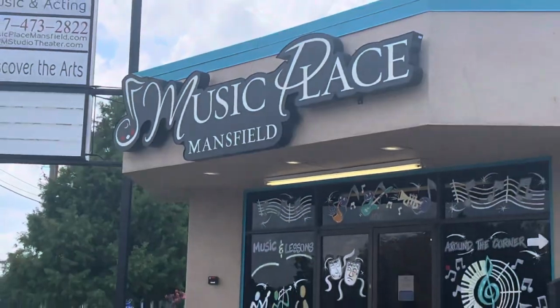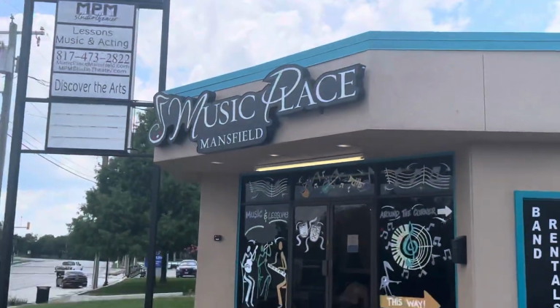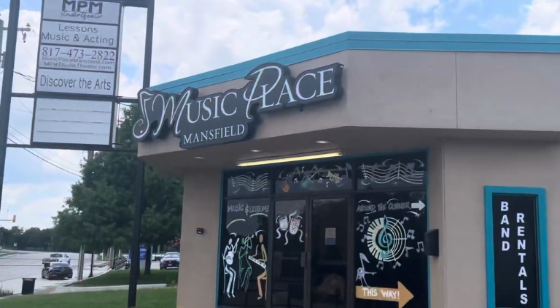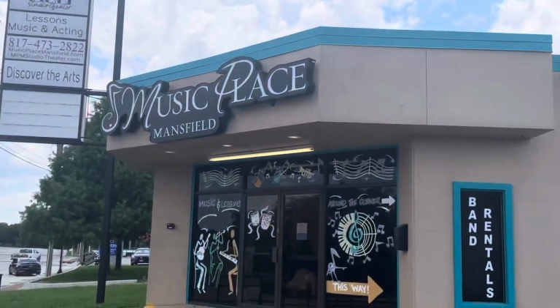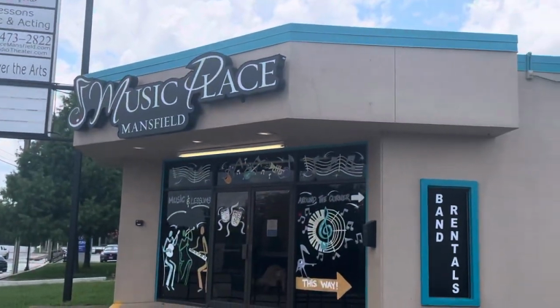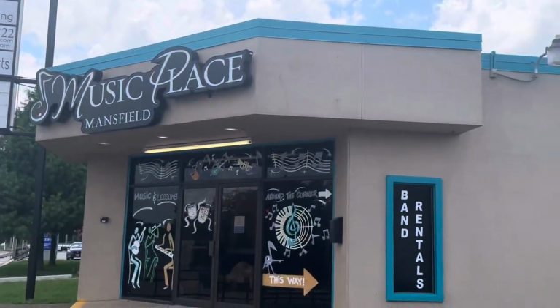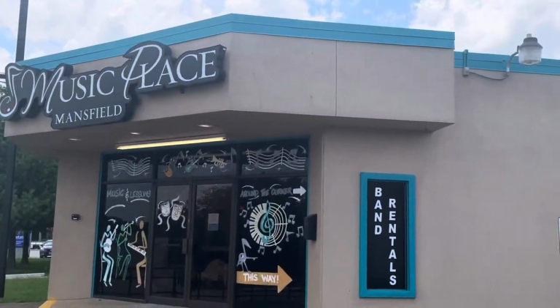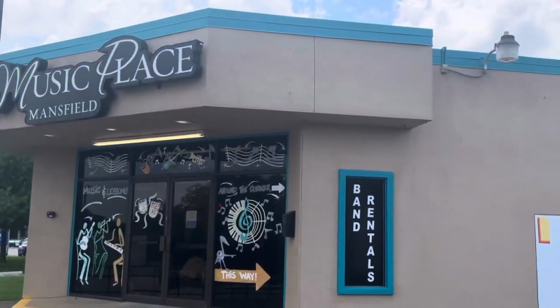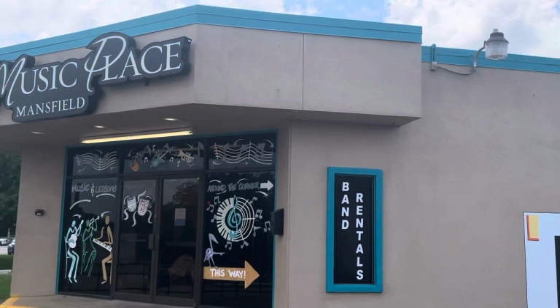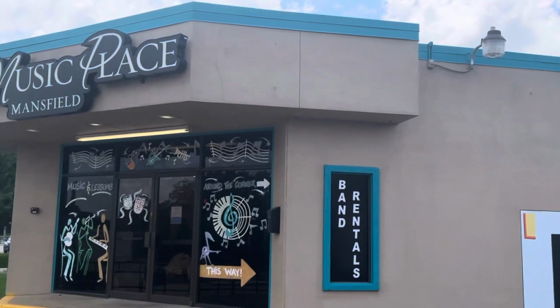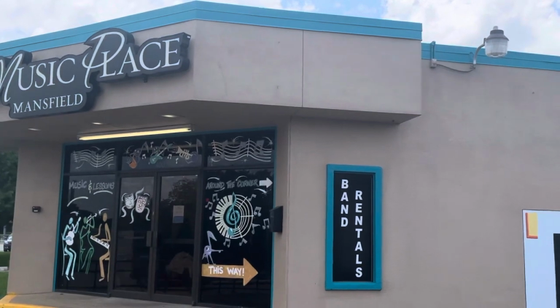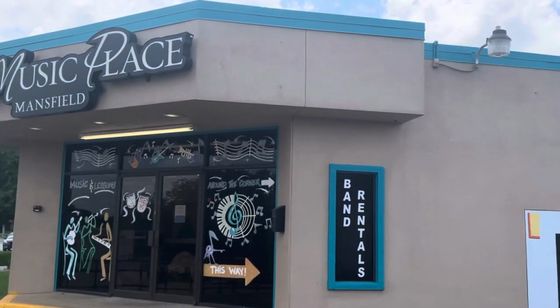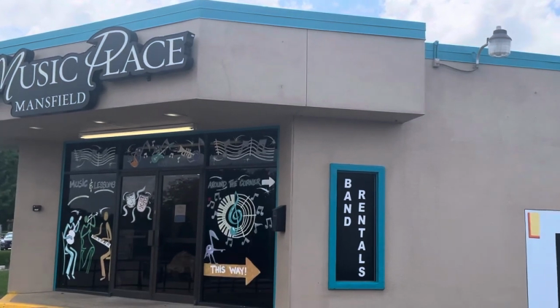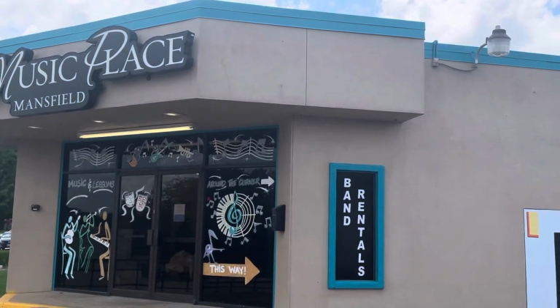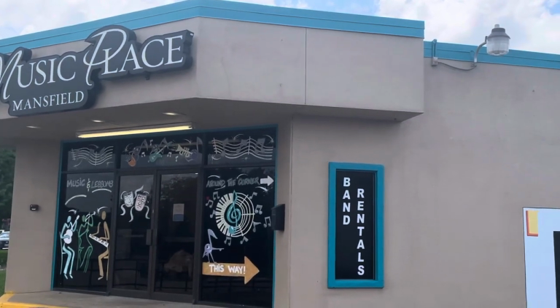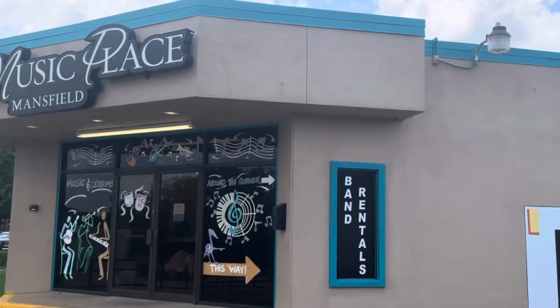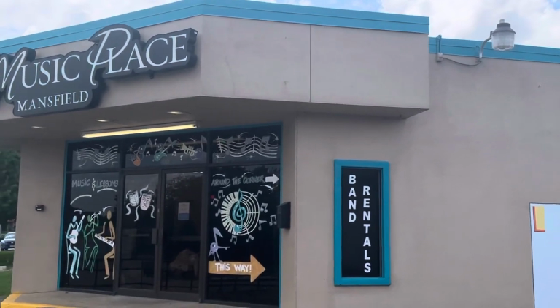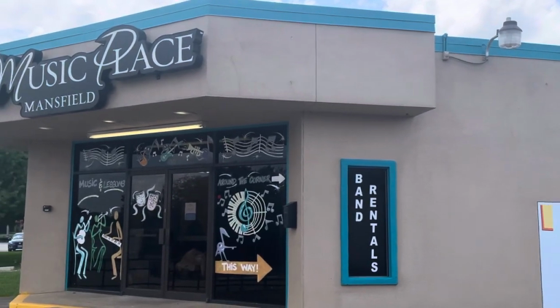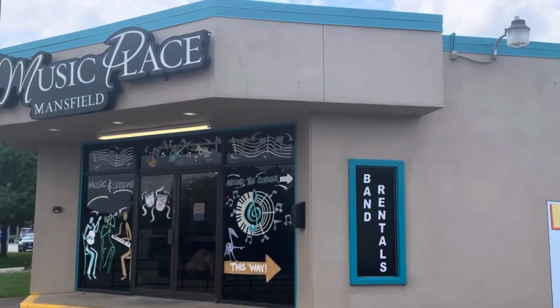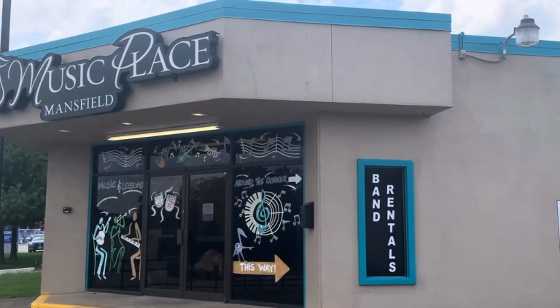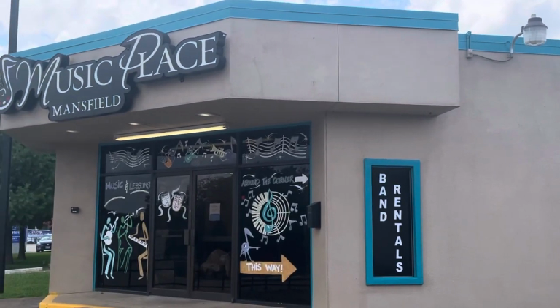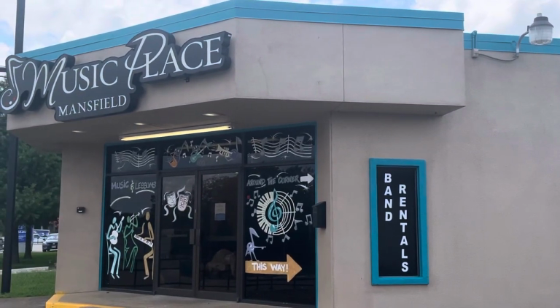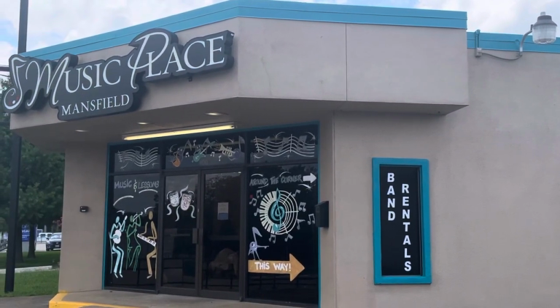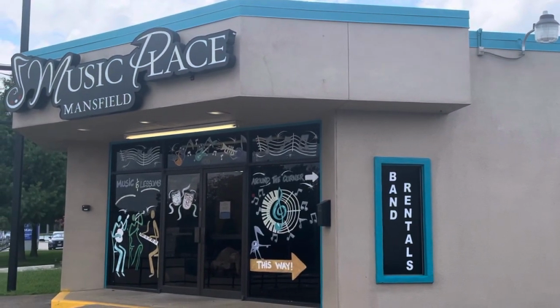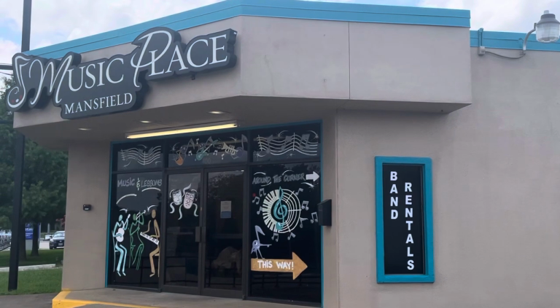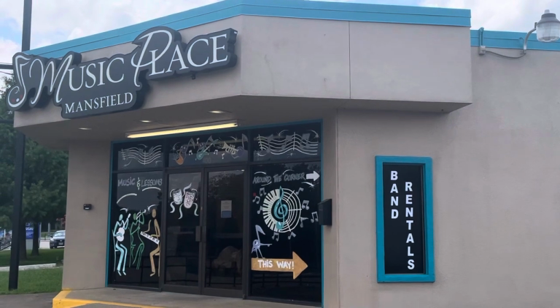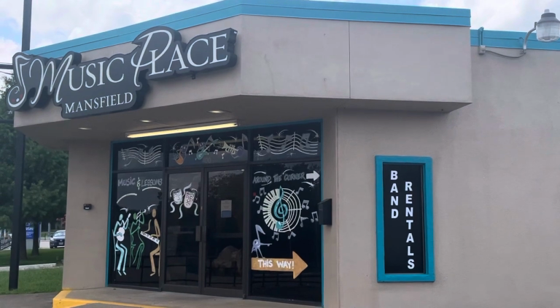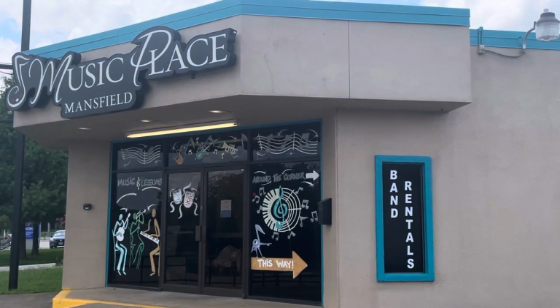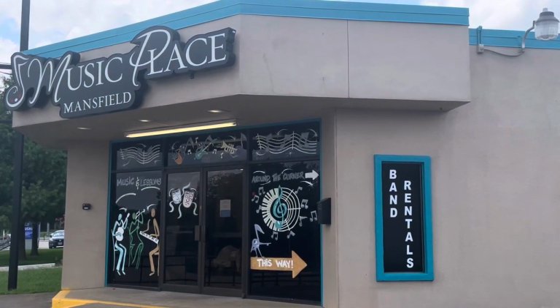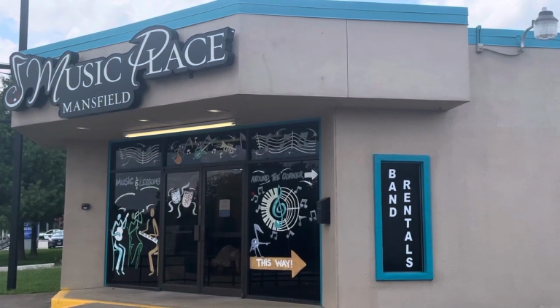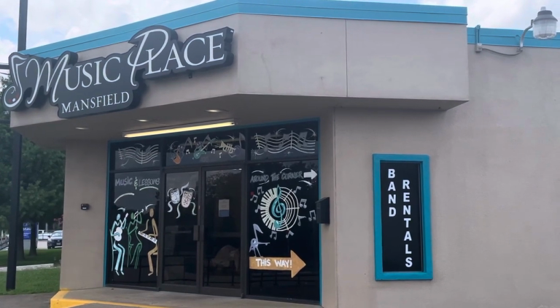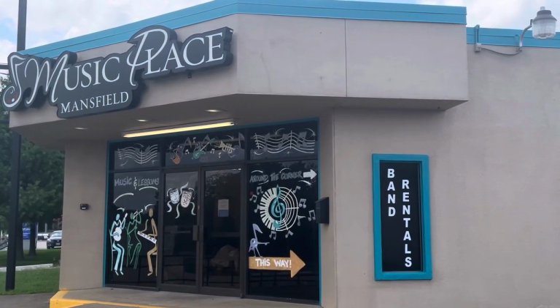All of this teal color that you're seeing is Splashy. Thank you very much, Mansfield, Texas. When you need a professional painter, you know who to call — Christian Painters.